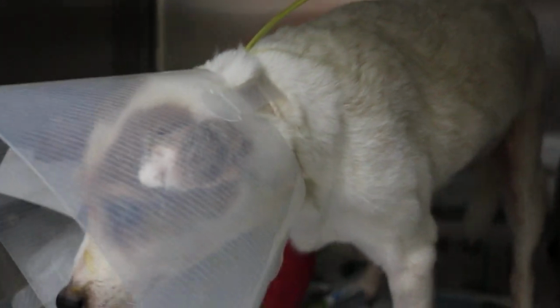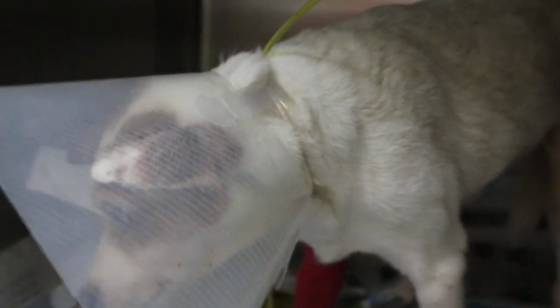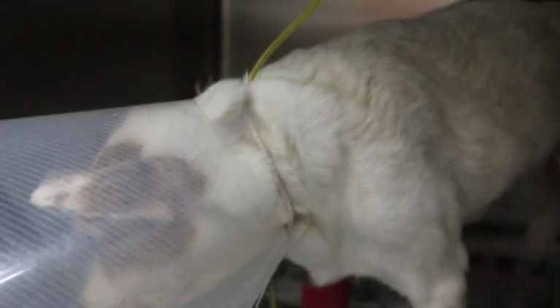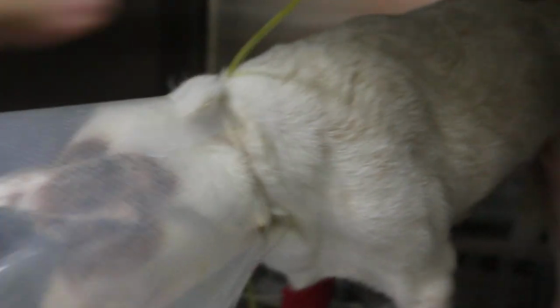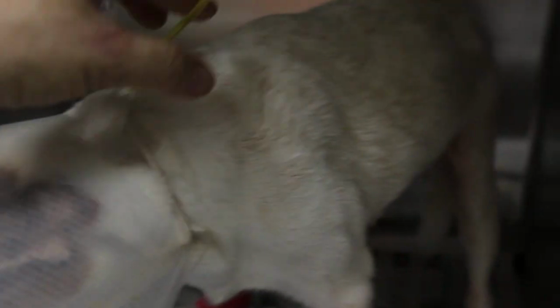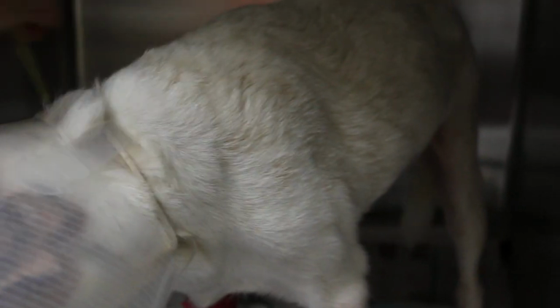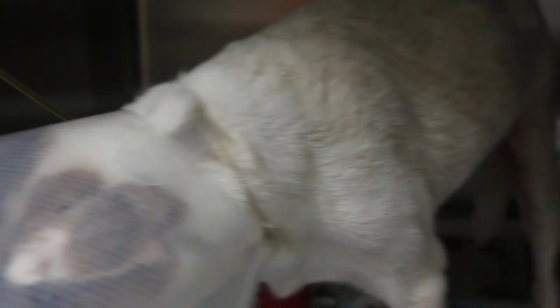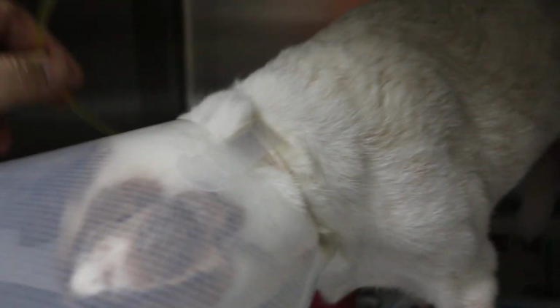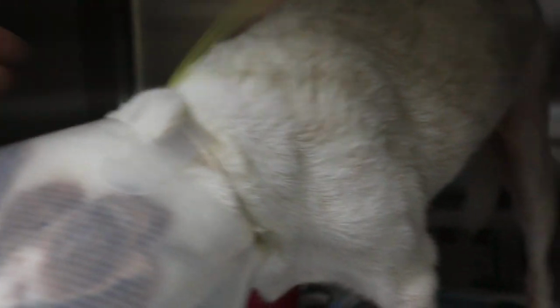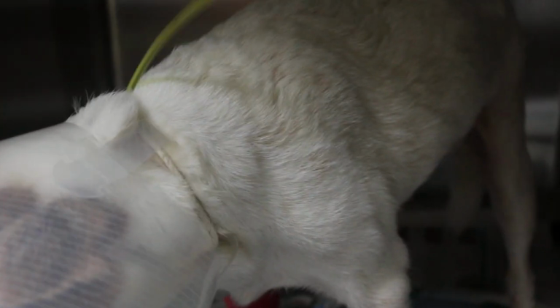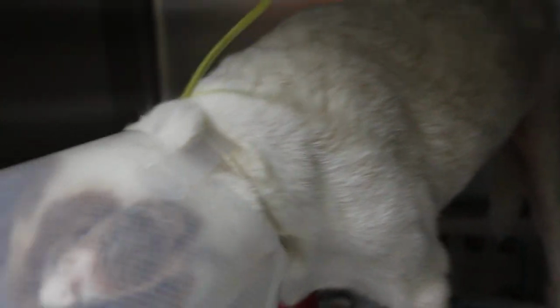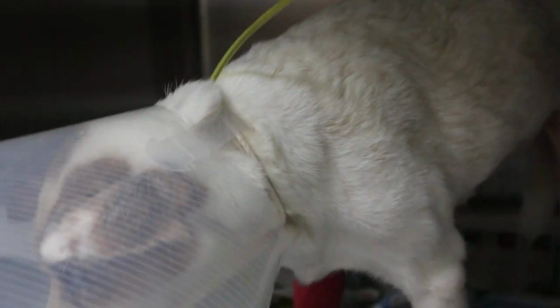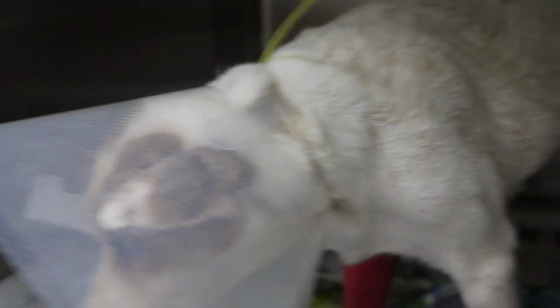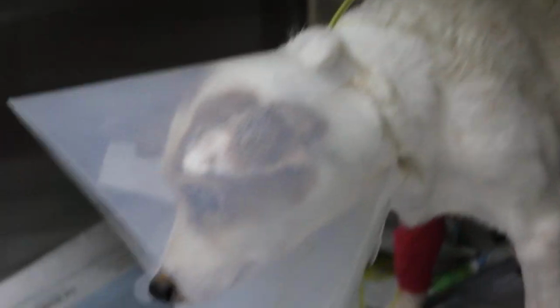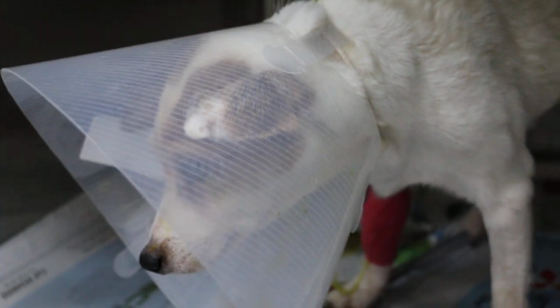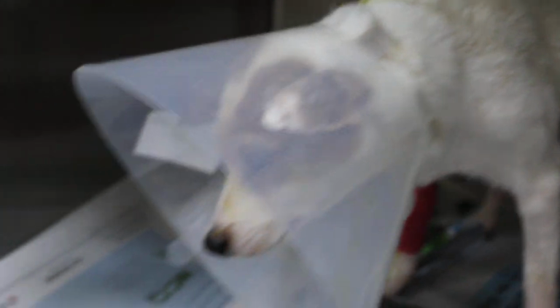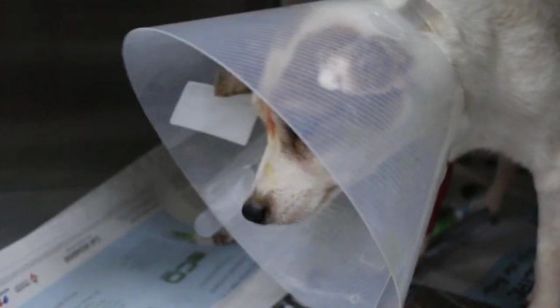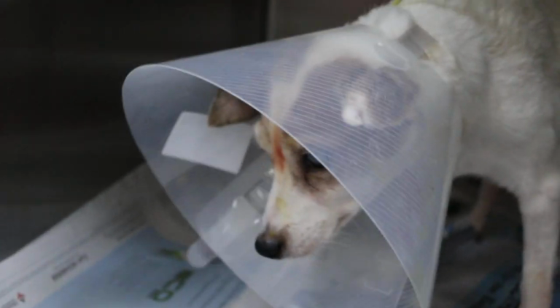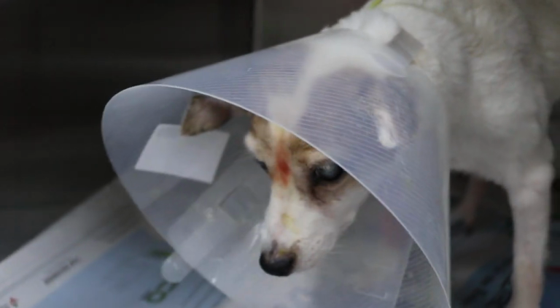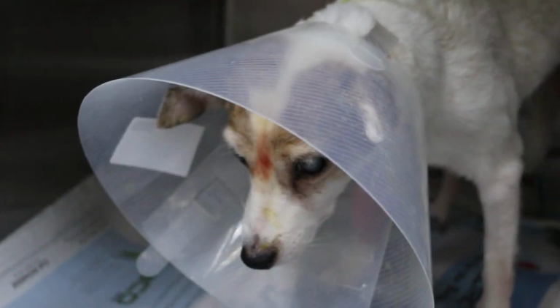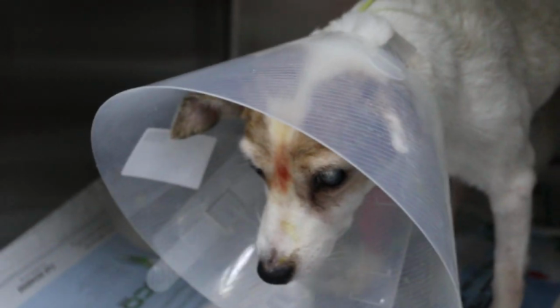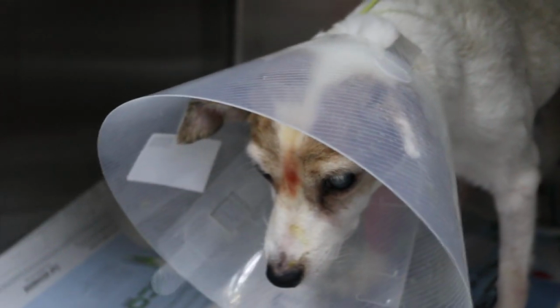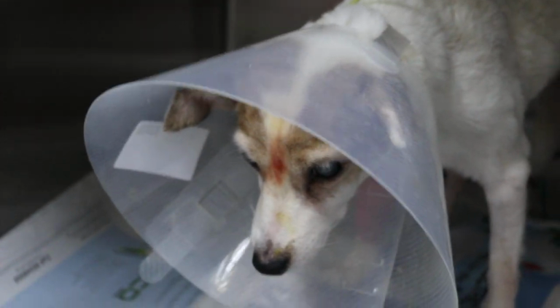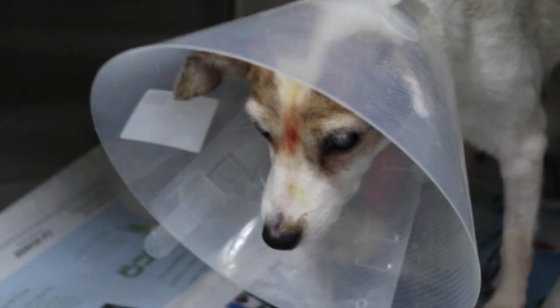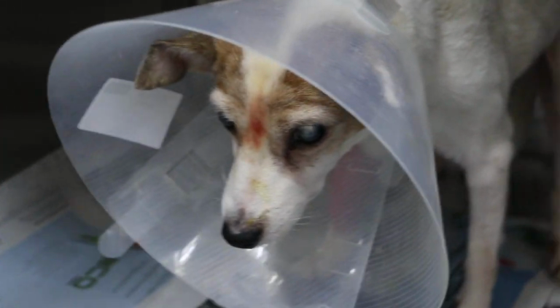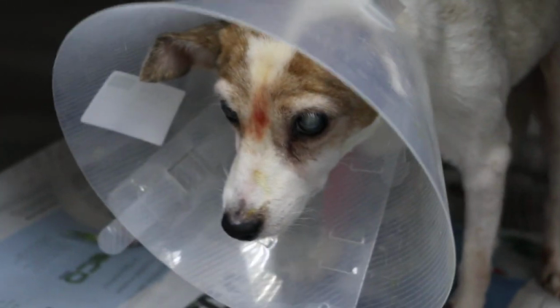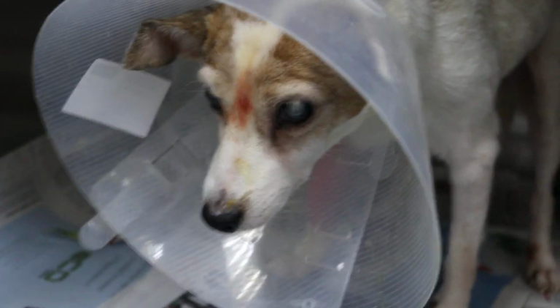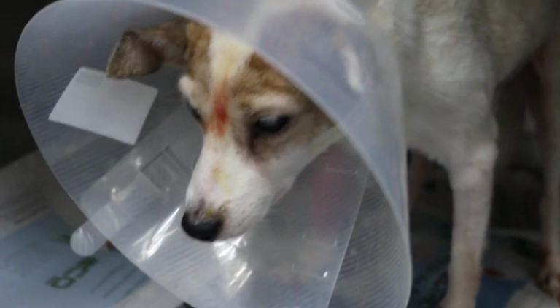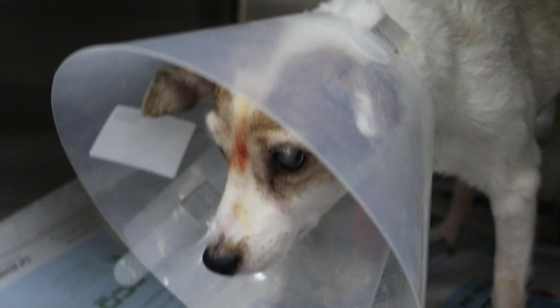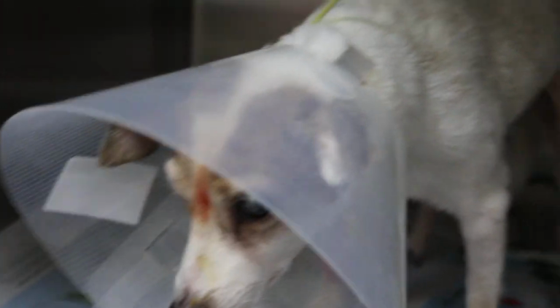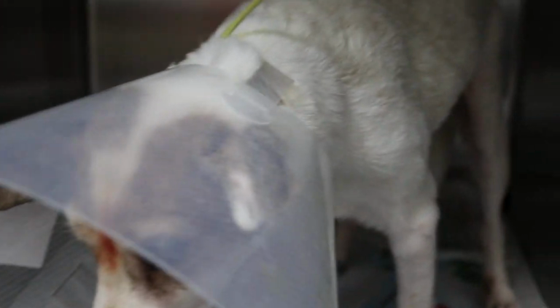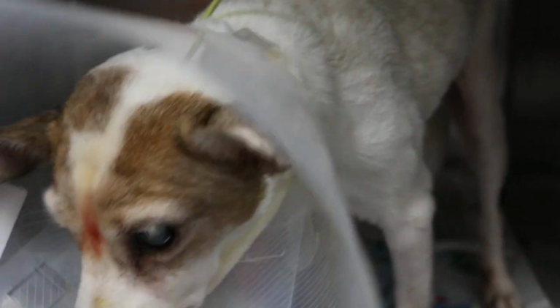We gave the dog drips and antibiotics before the operation so that the dog is stable. And you can see the dog is stable.